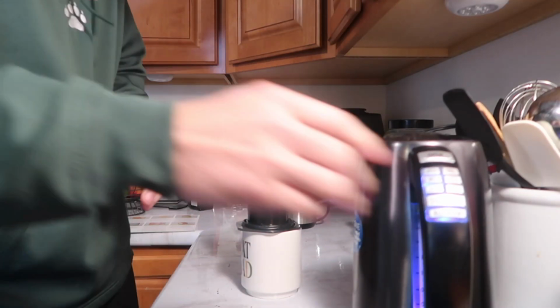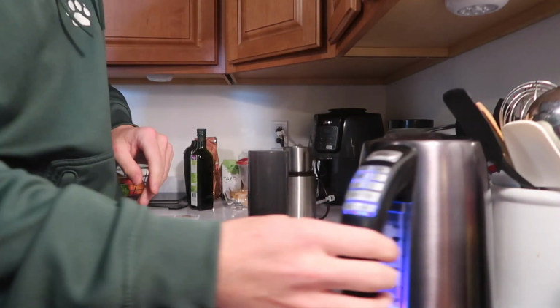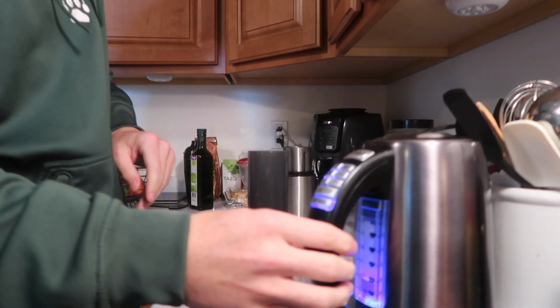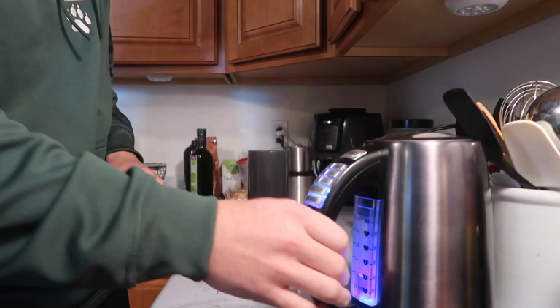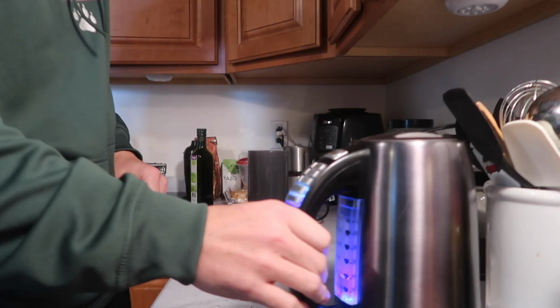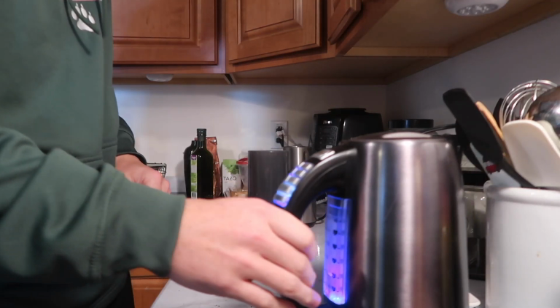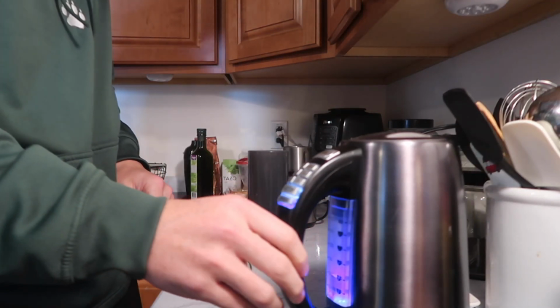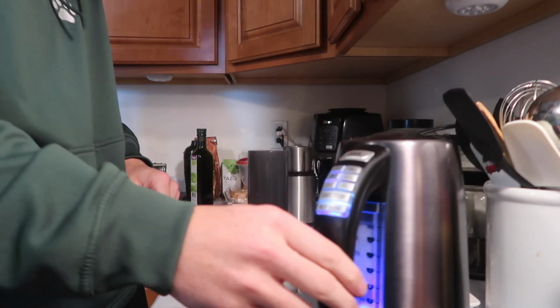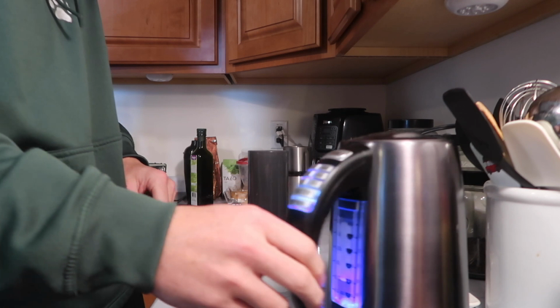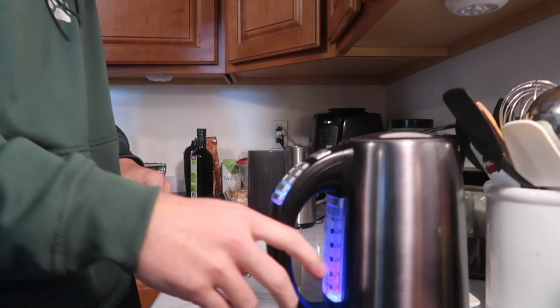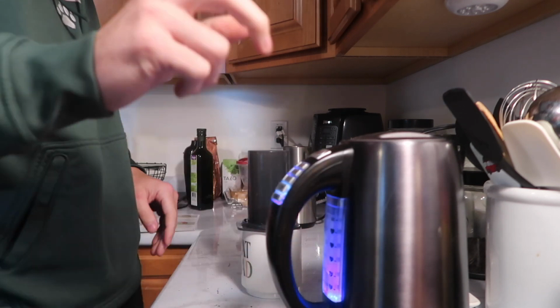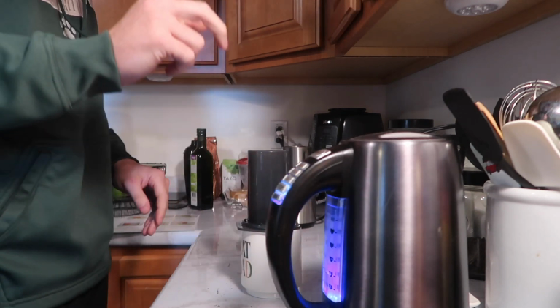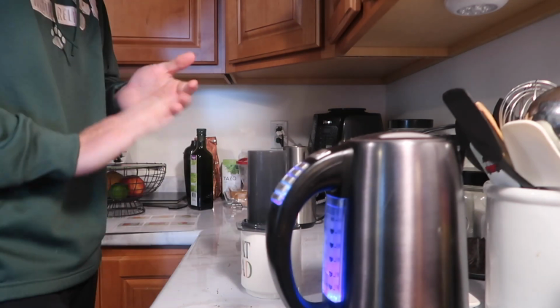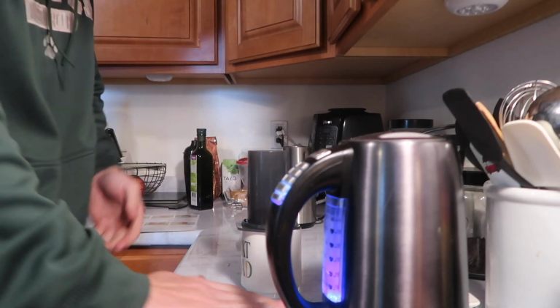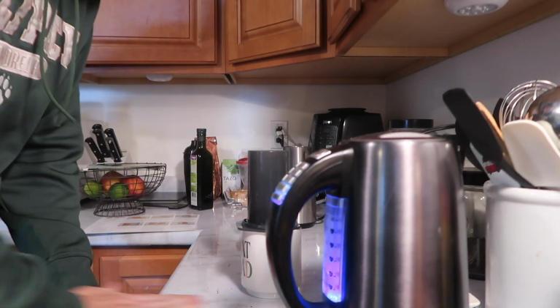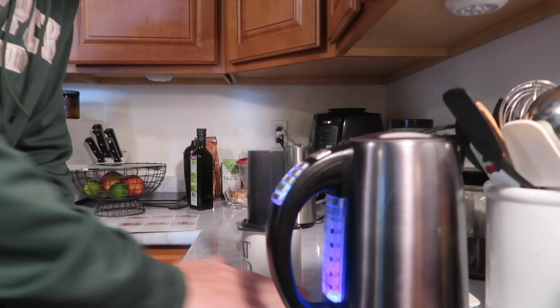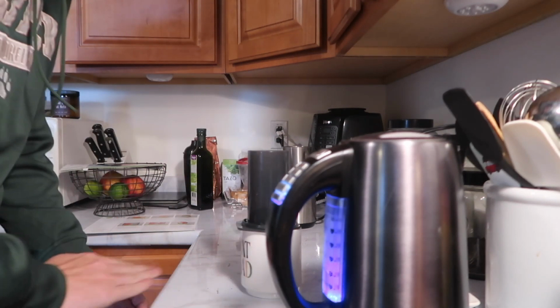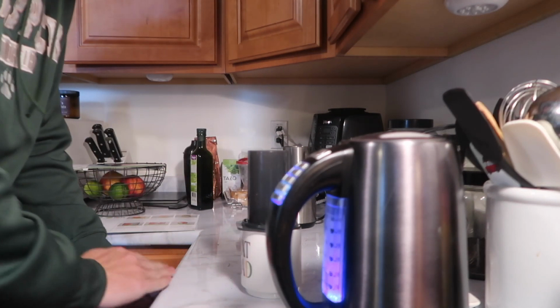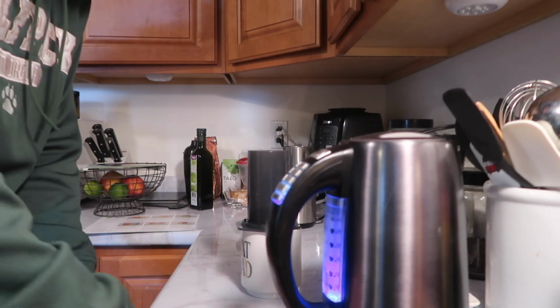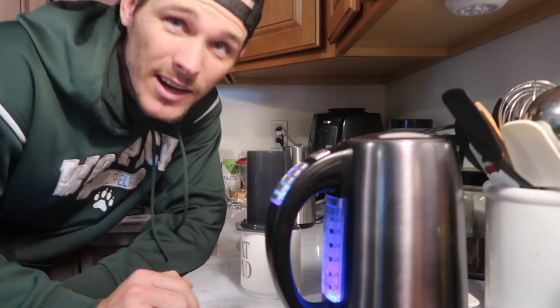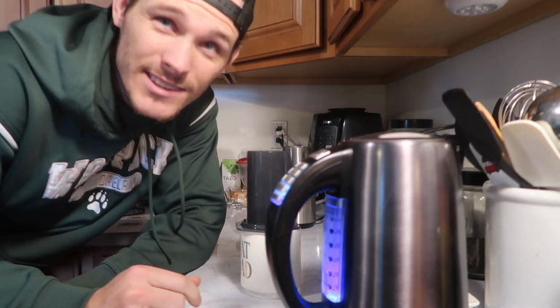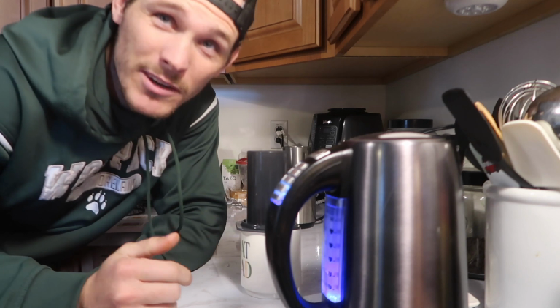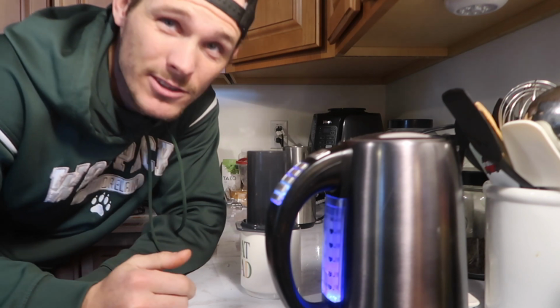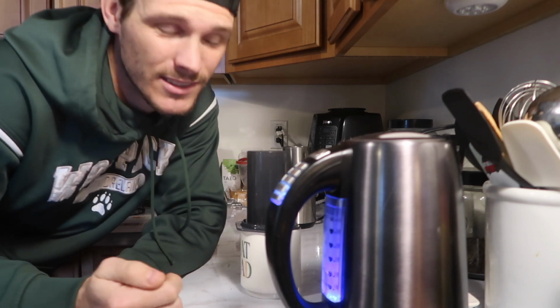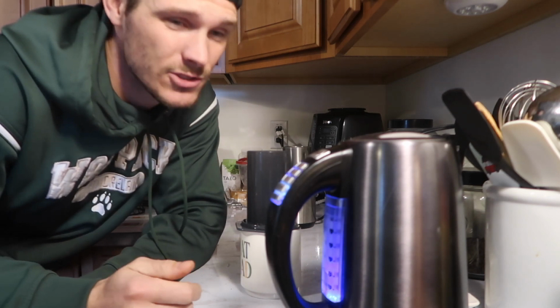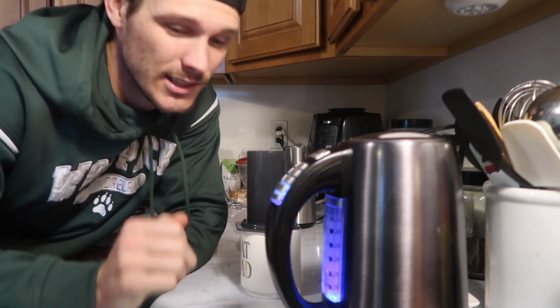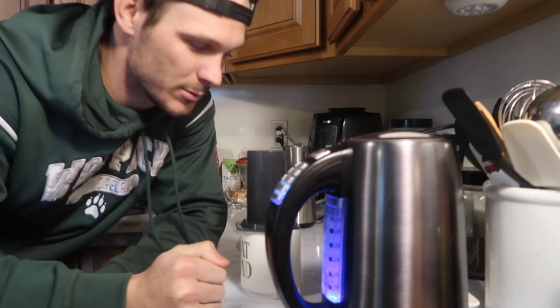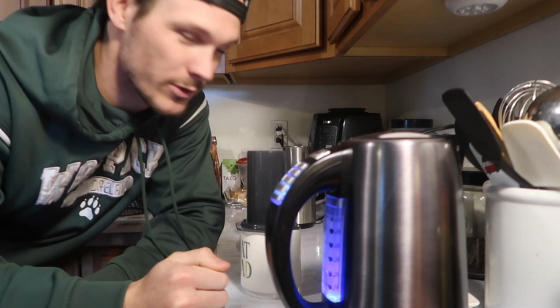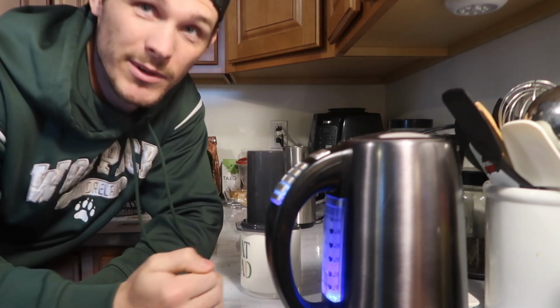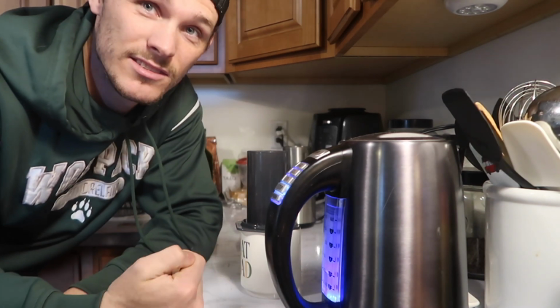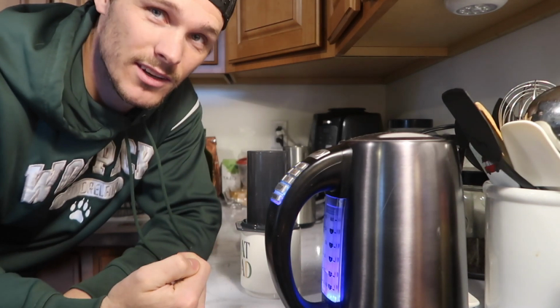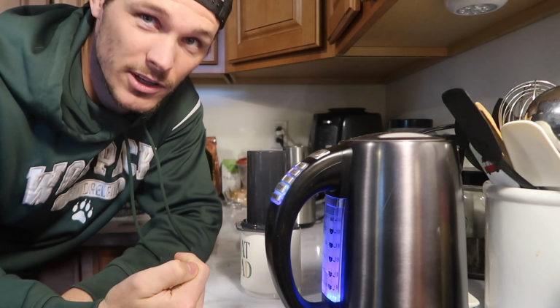Now we just wait for the water to get warm. I brew at 180 degrees — I think it just doesn't burn it. Some people like 200, but then I have to wait forever to drink it. So 180, let it brew, wait five minutes, and I'm good to go.